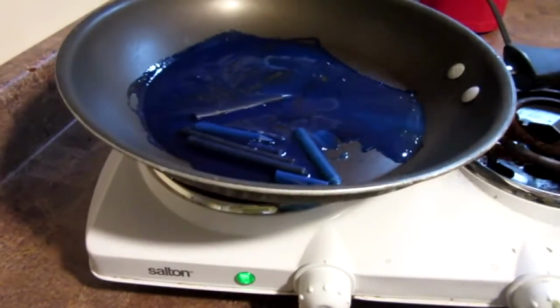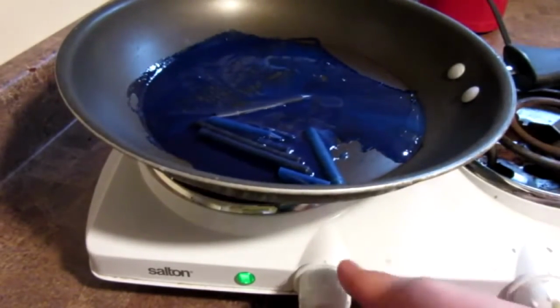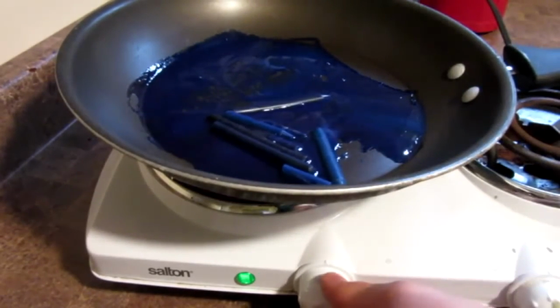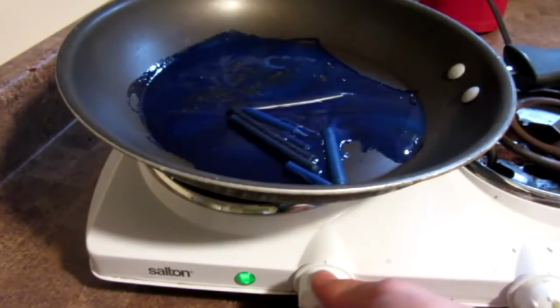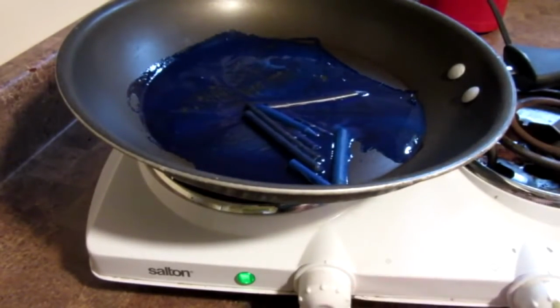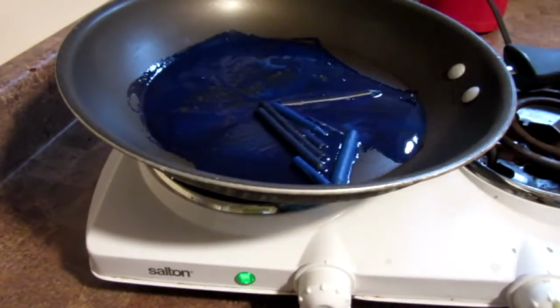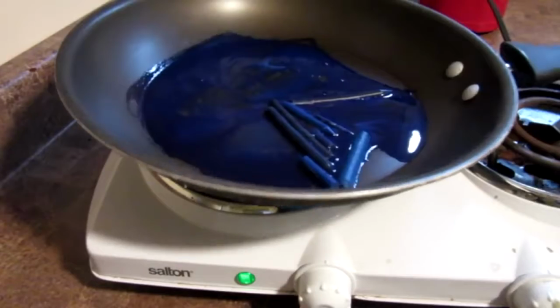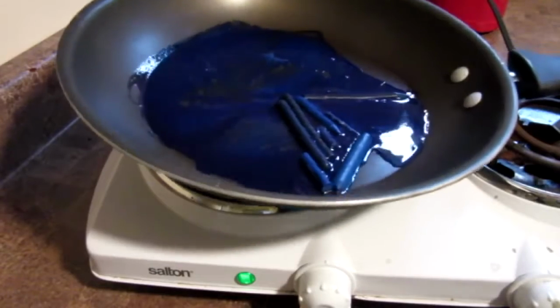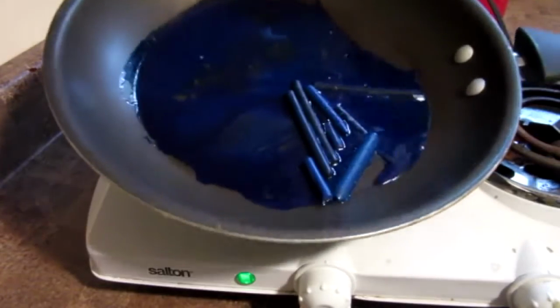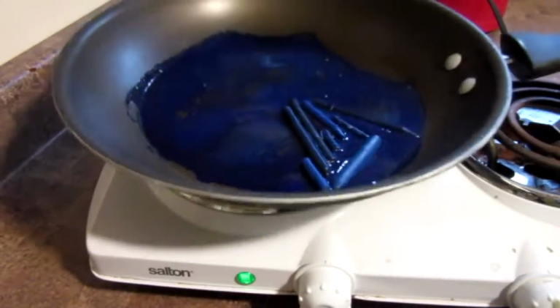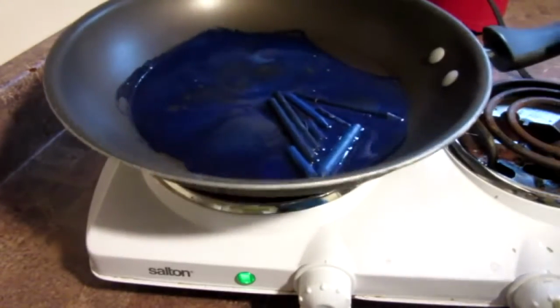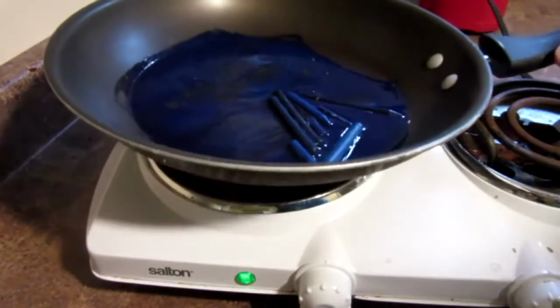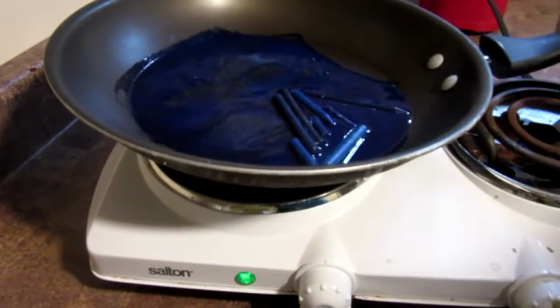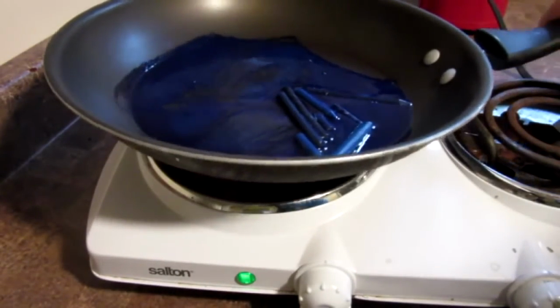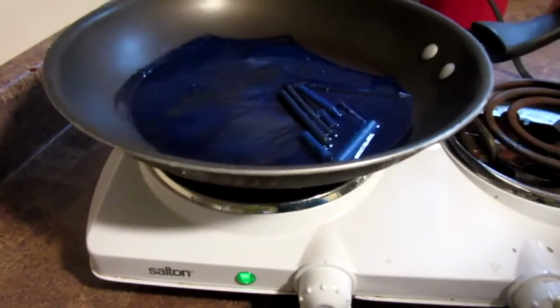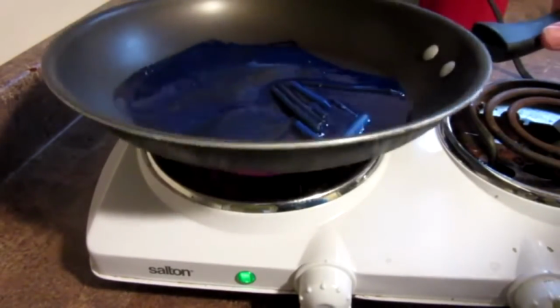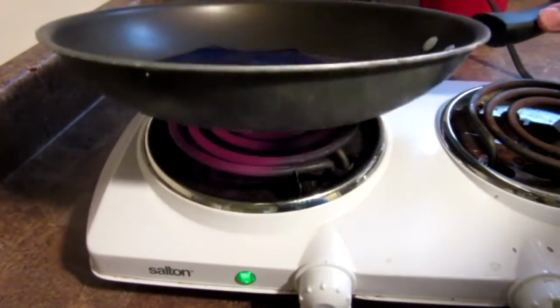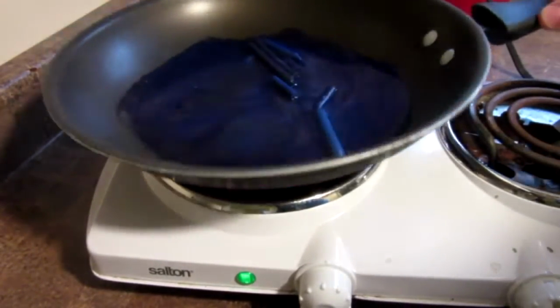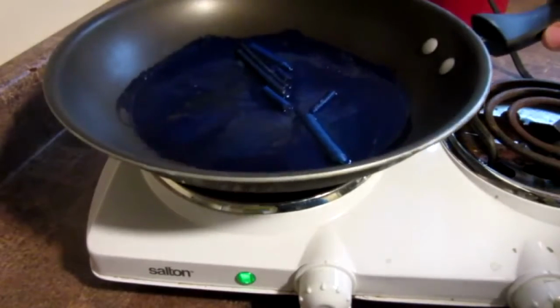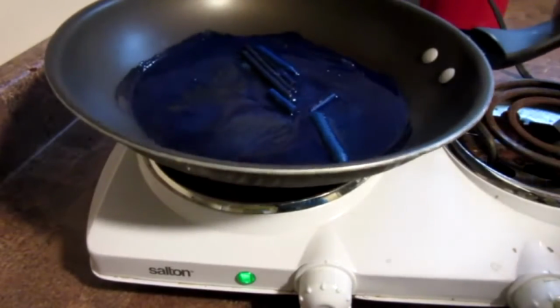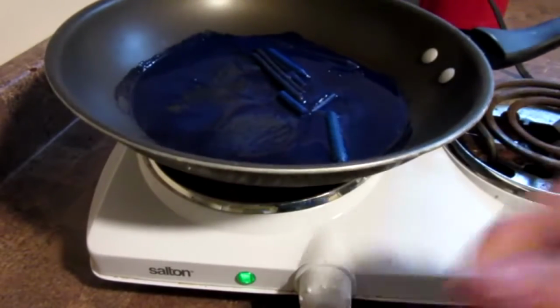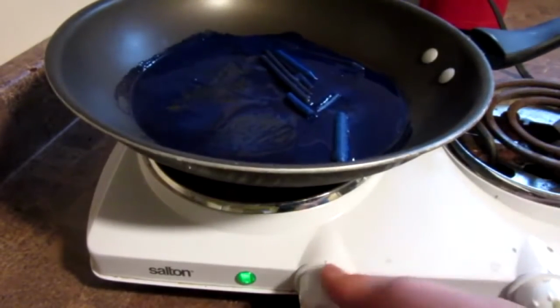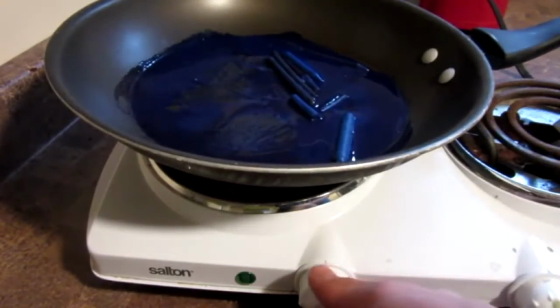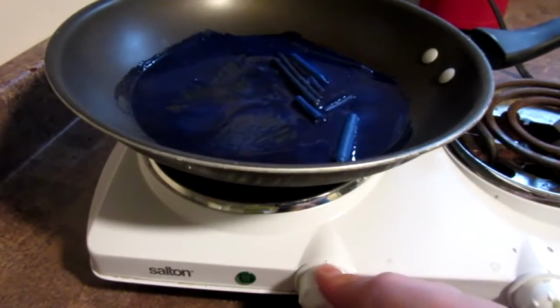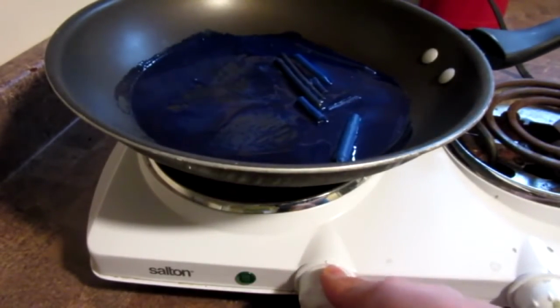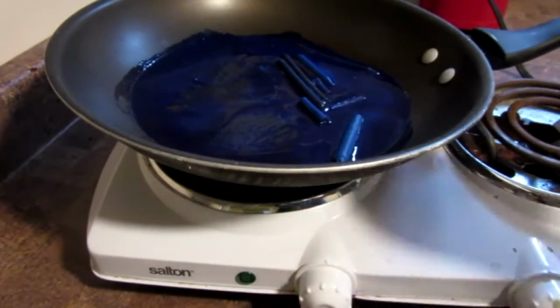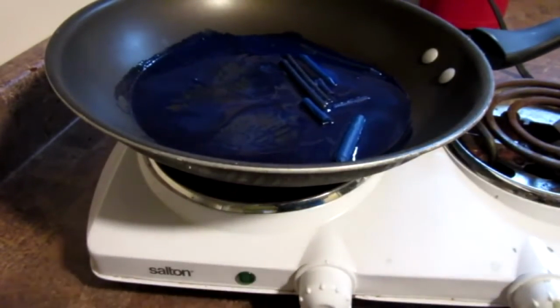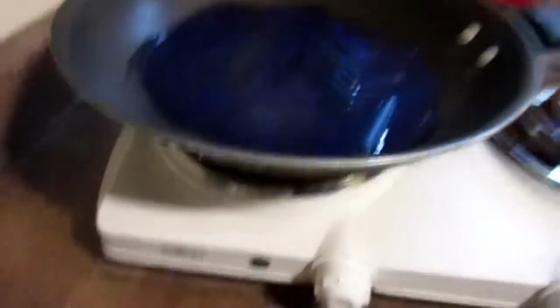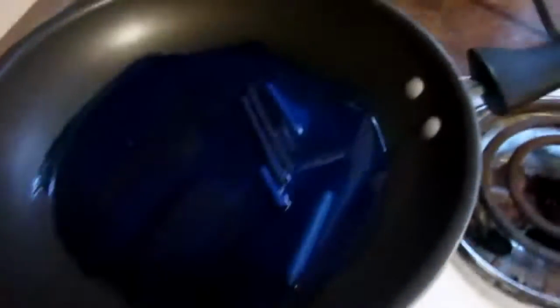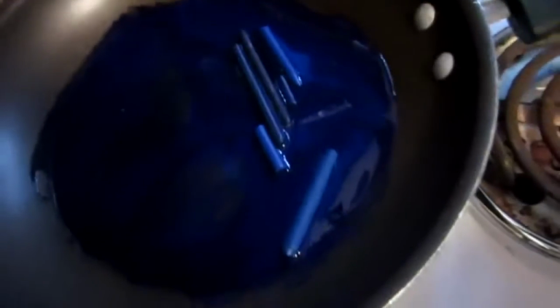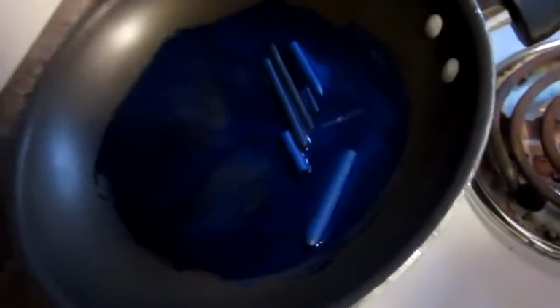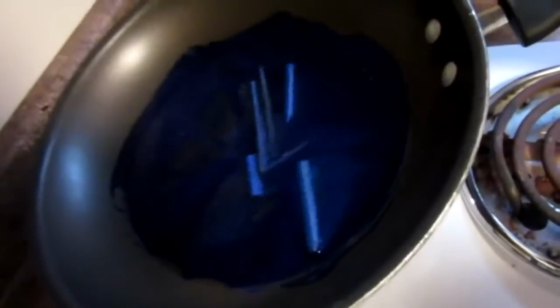if it gets too hot over your stove there is always the possibility it will catch on fire and ignite a little earlier than you would like. So I would recommend doing it outside or somewhere where if it goes off it won't be that bad. So wait for the crayons to fully melt.